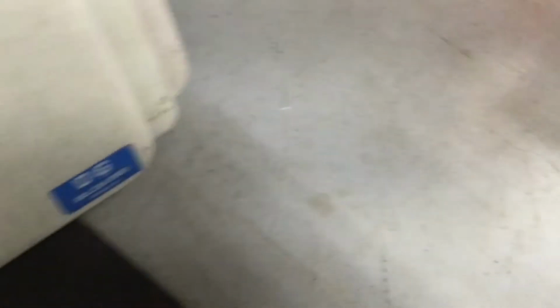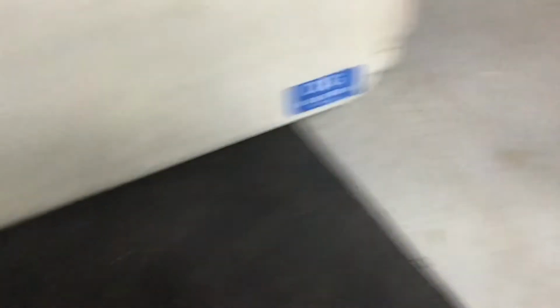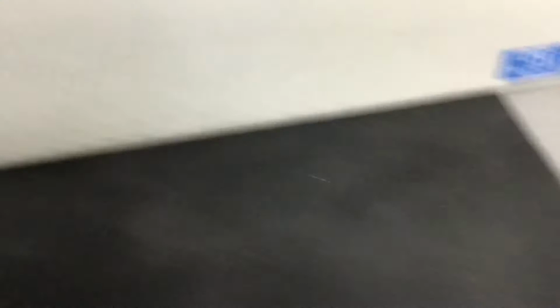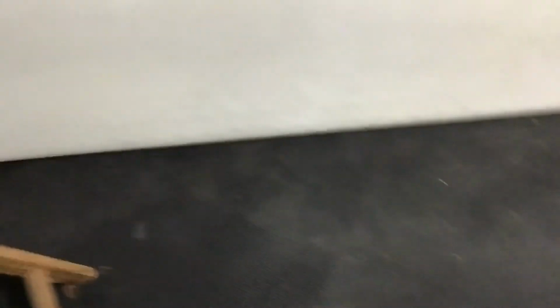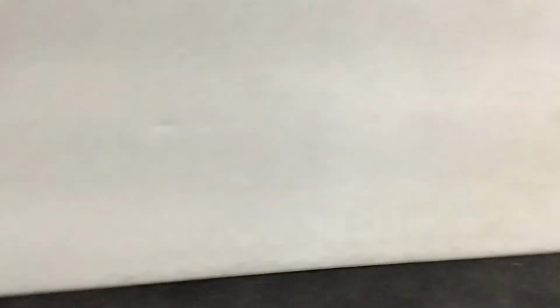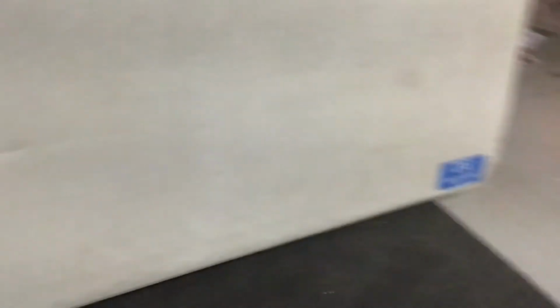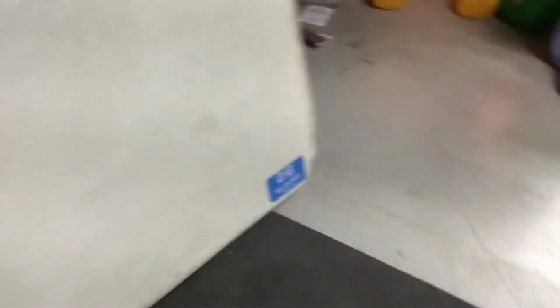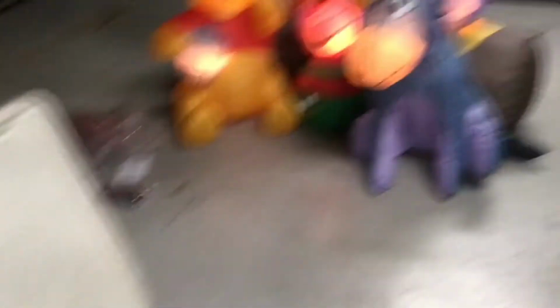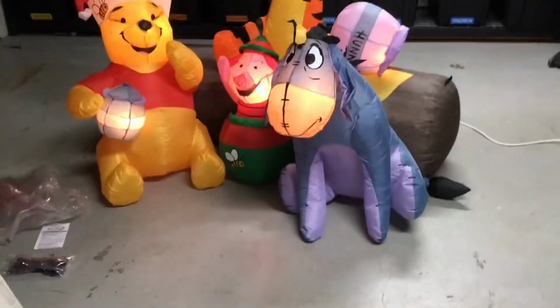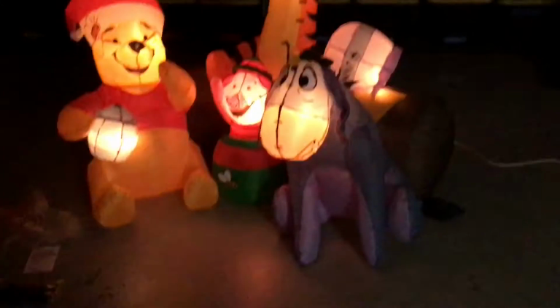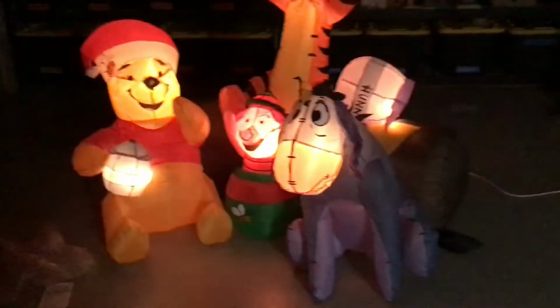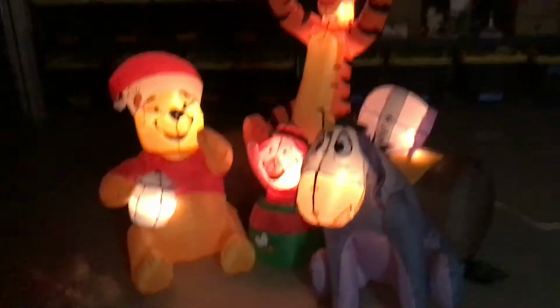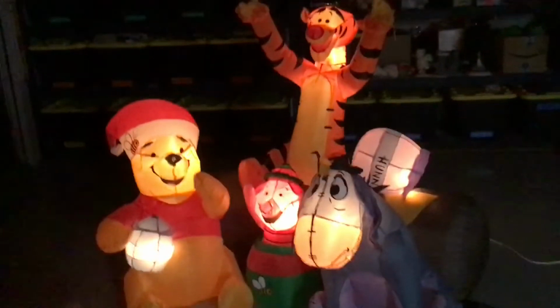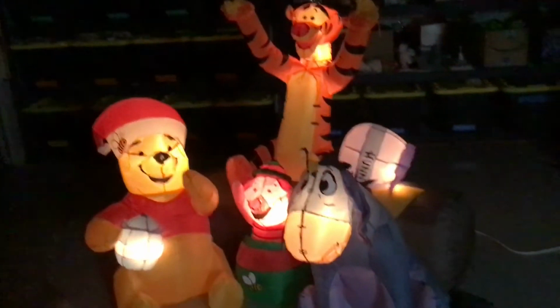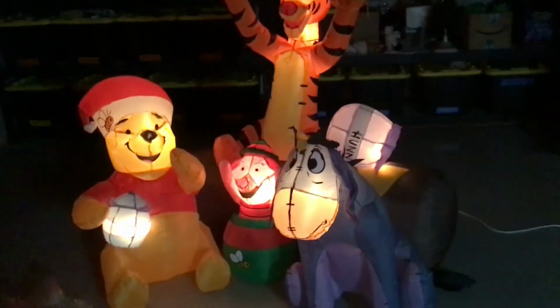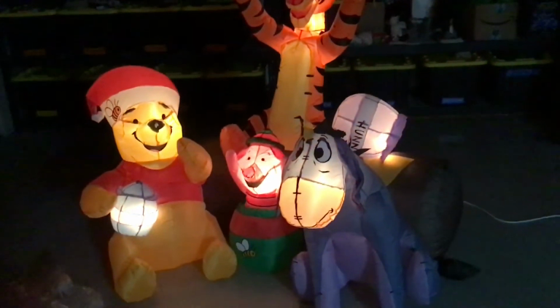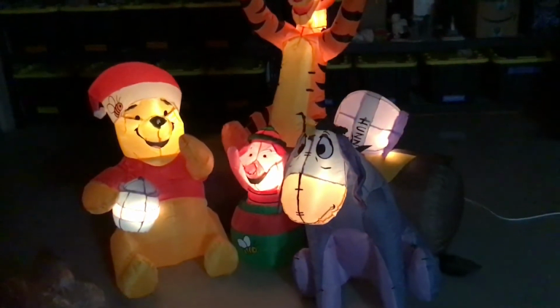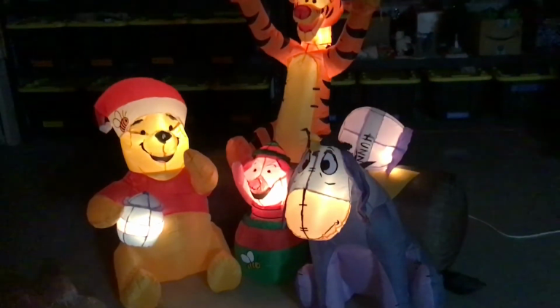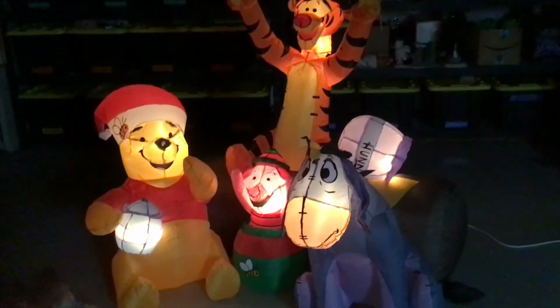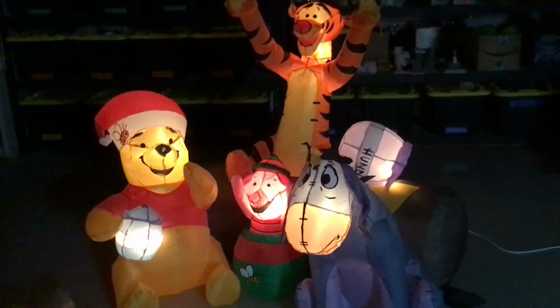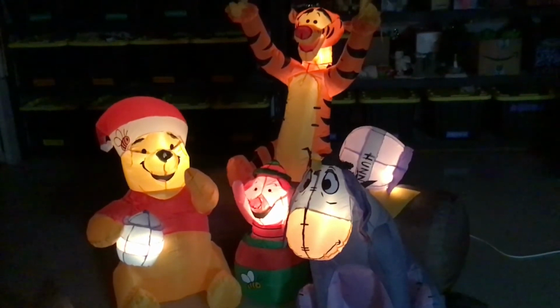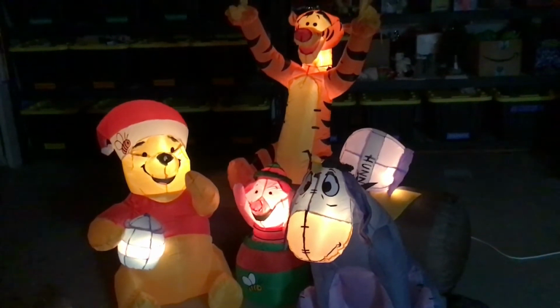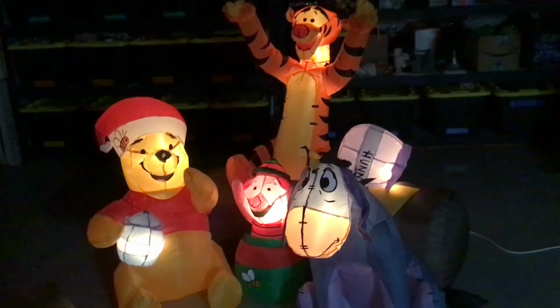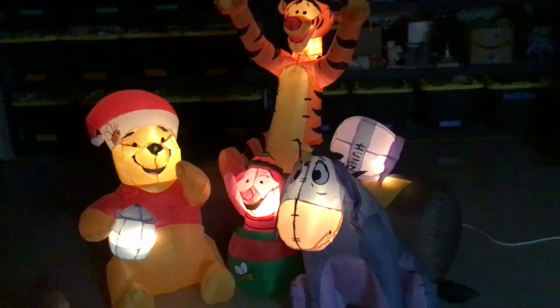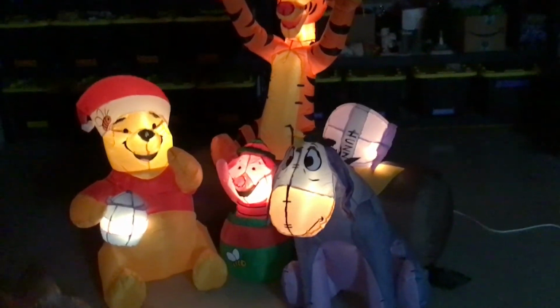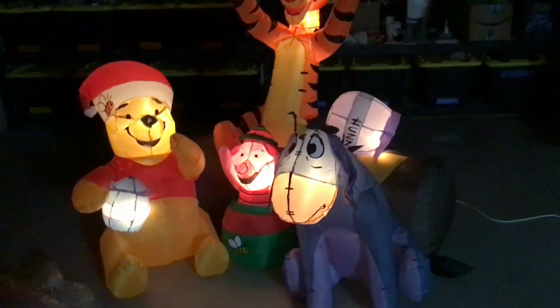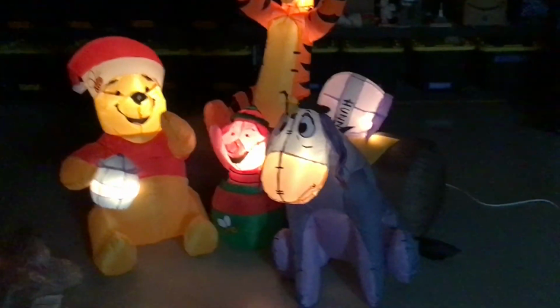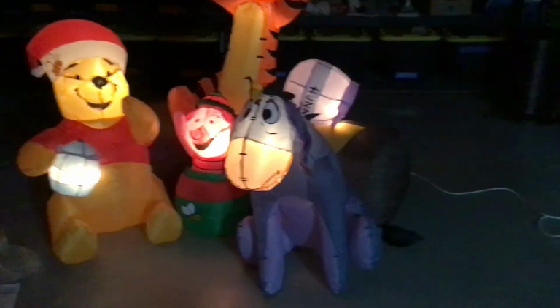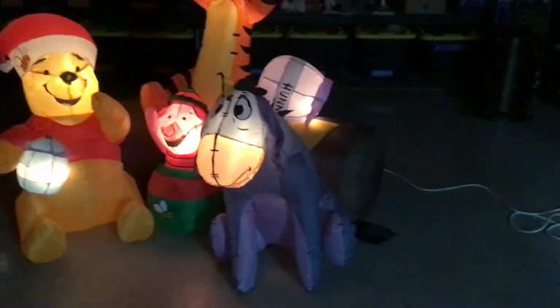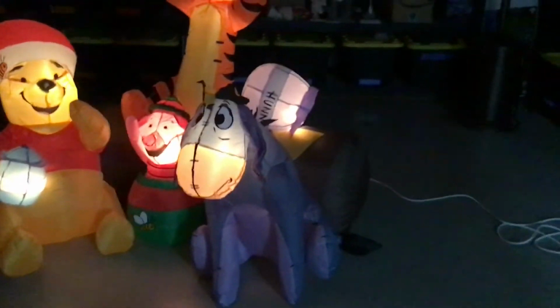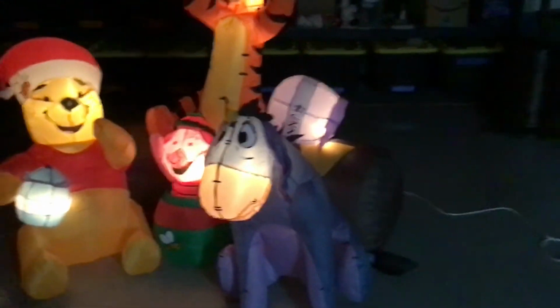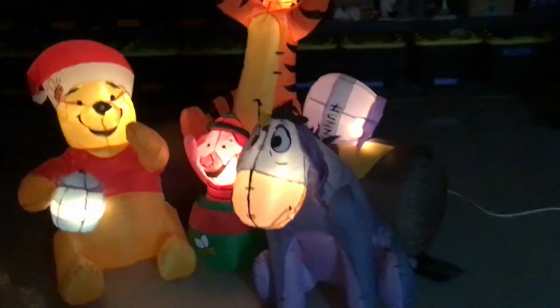Let me turn out the lights. There it is in the dark — looks pretty cool.